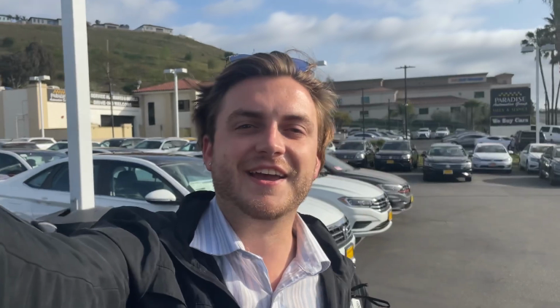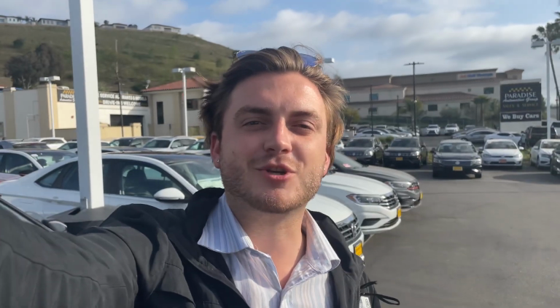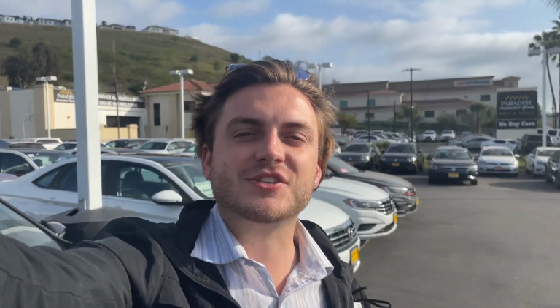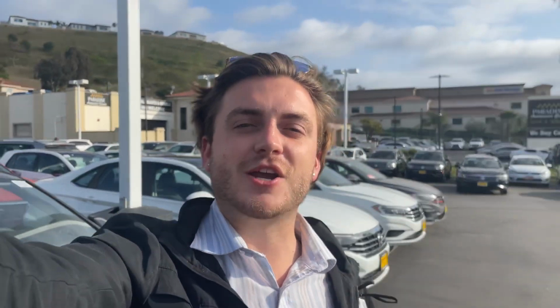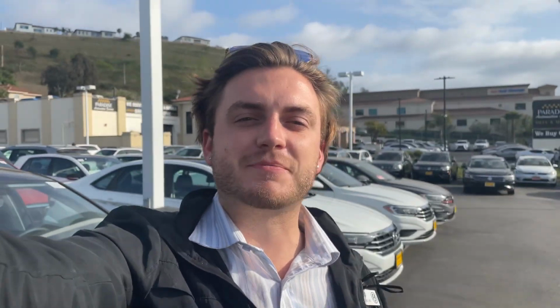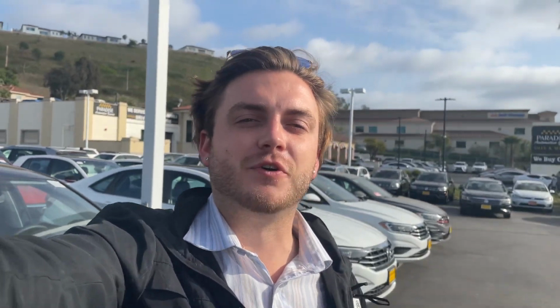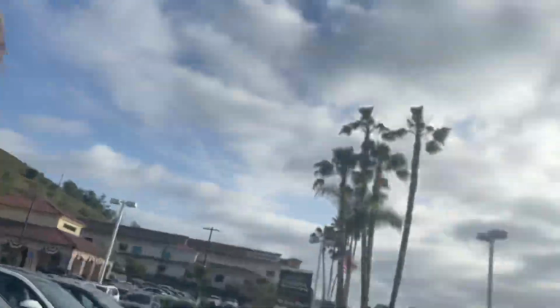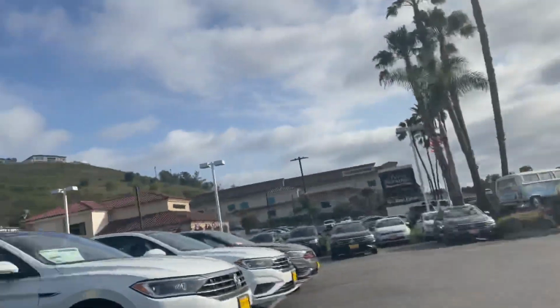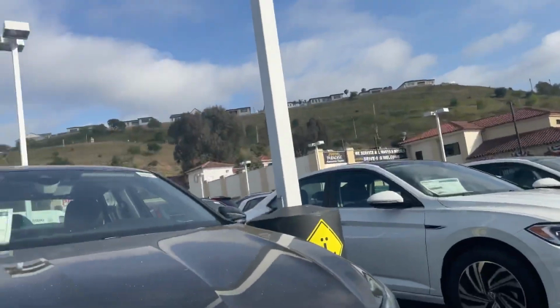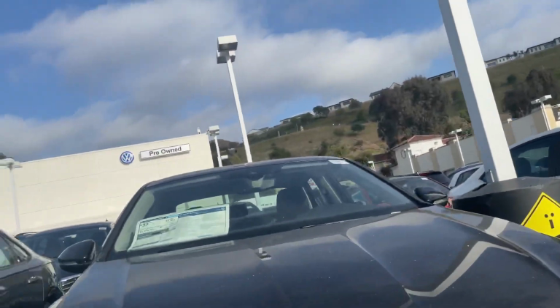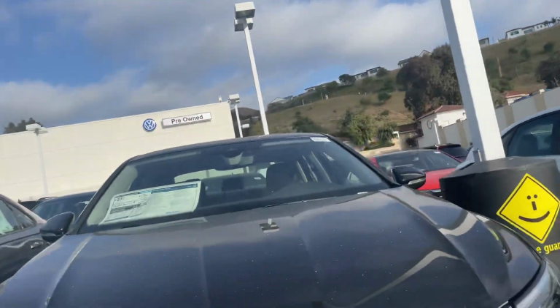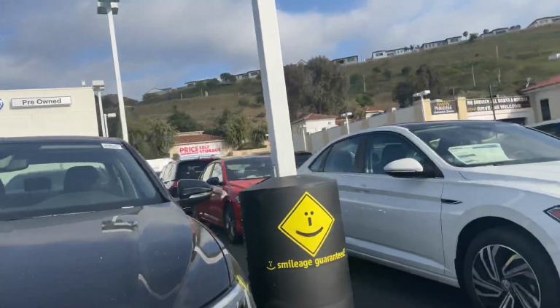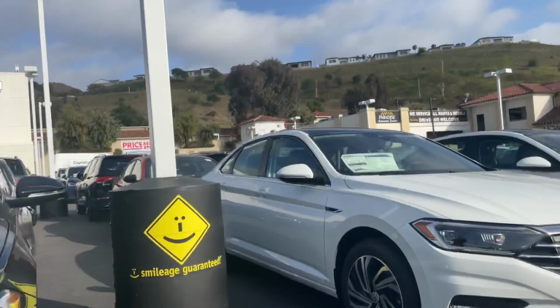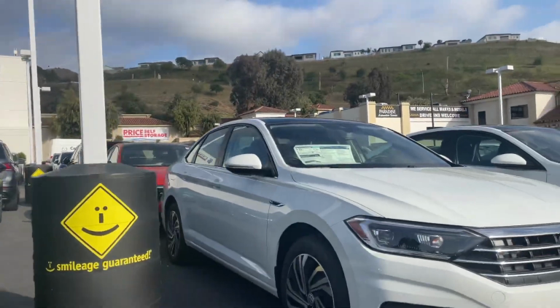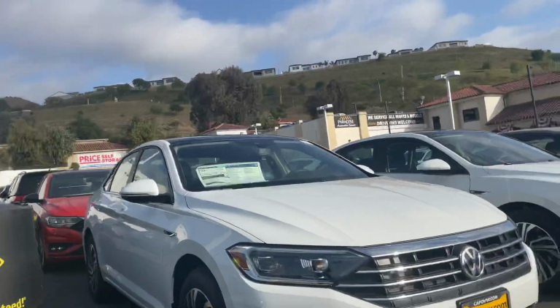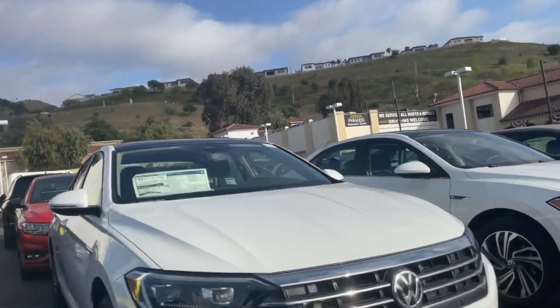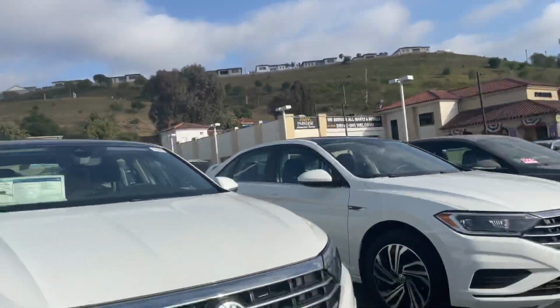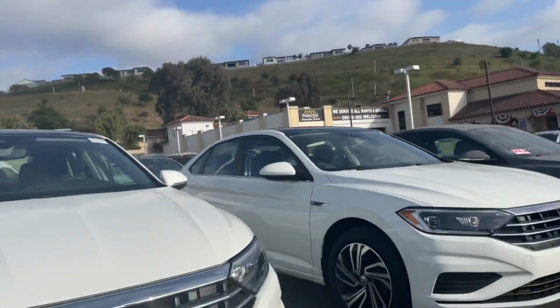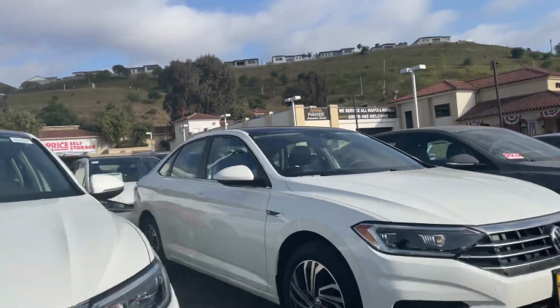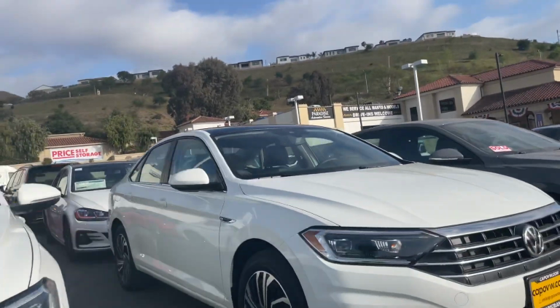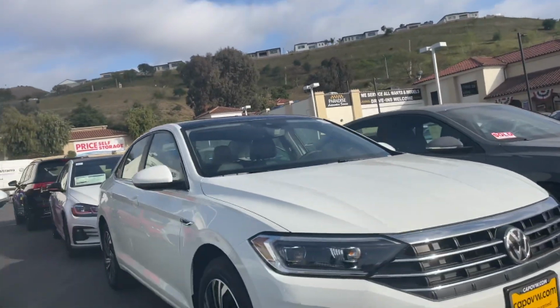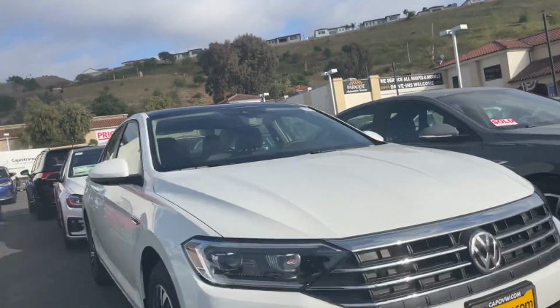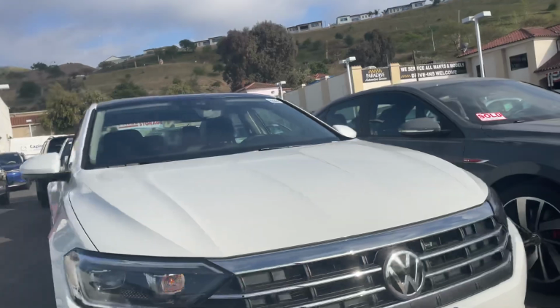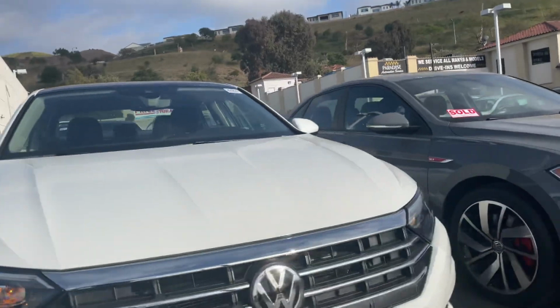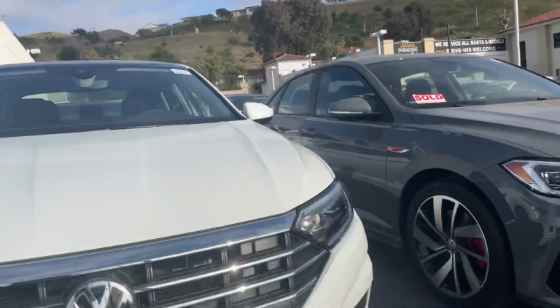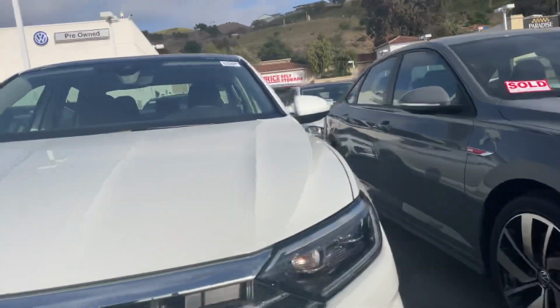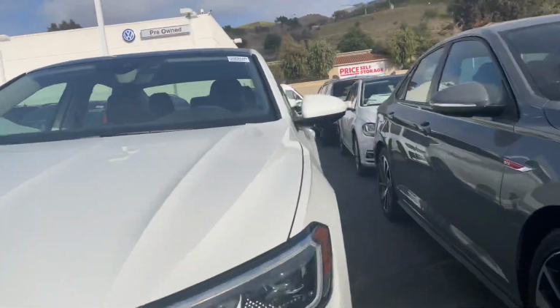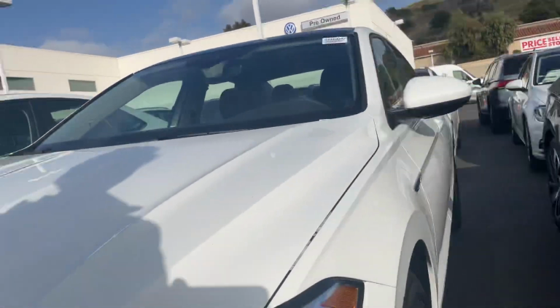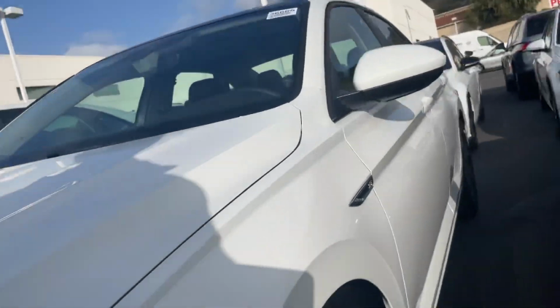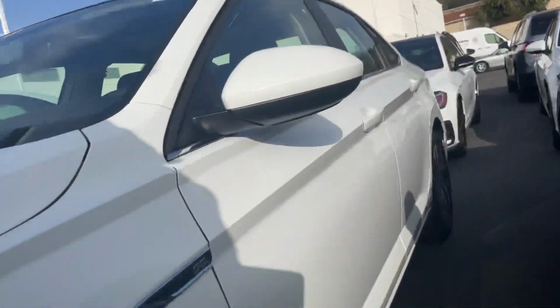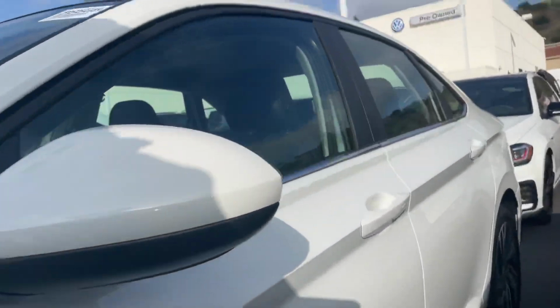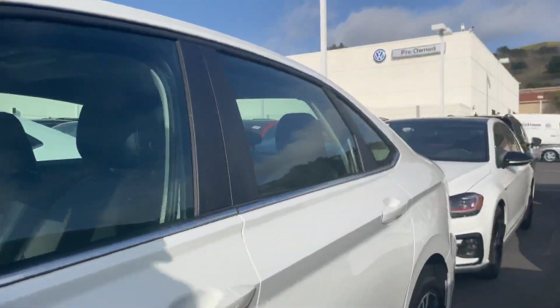Hey Robert, it's Nozzle Offshower here at Capistrano Volkswagen. I'm here in front of a couple of our Jettas. As you requested, I'm actually going to open up this one right here — it is a Jetta SEL in Pure White.